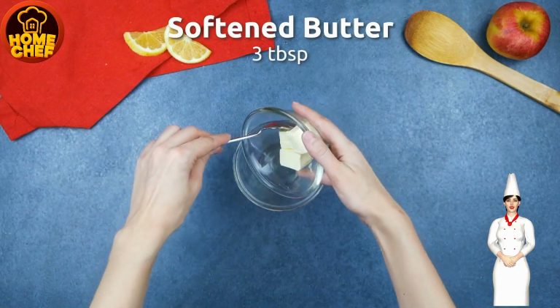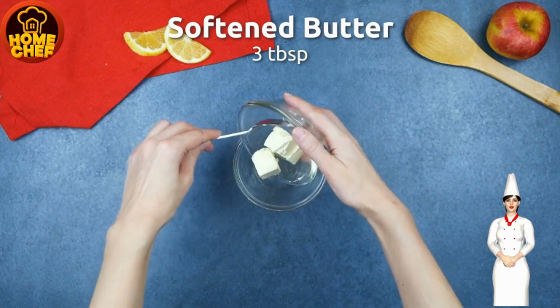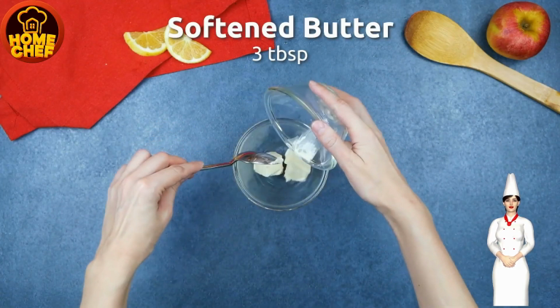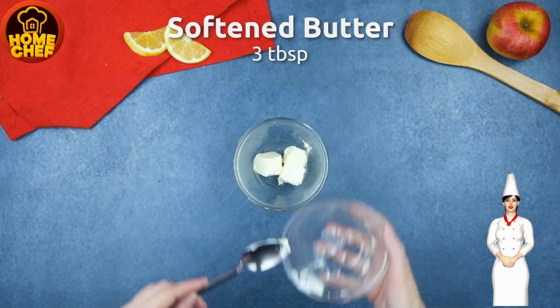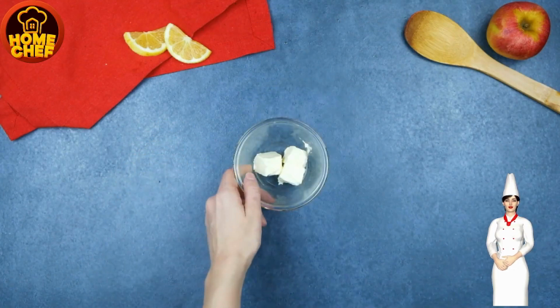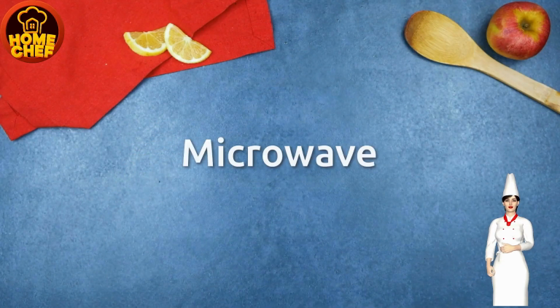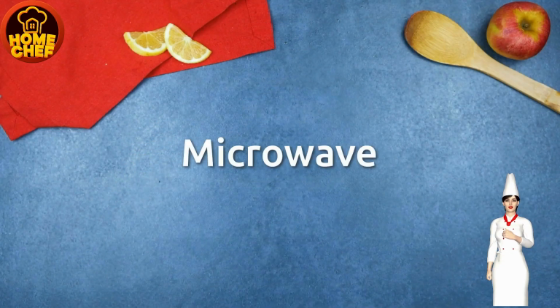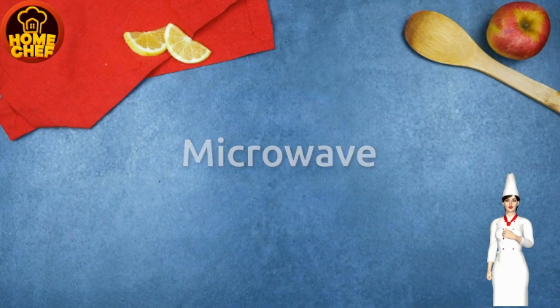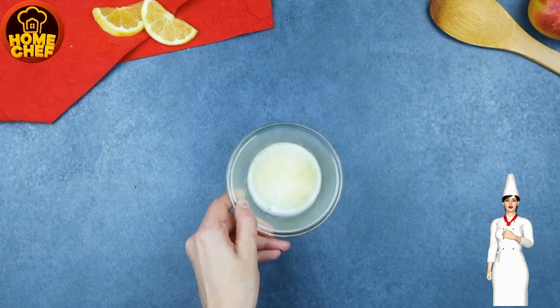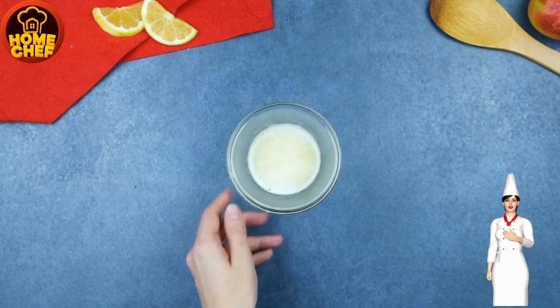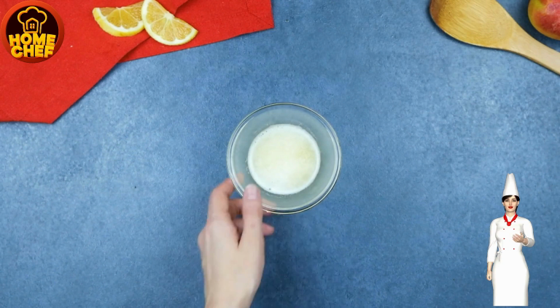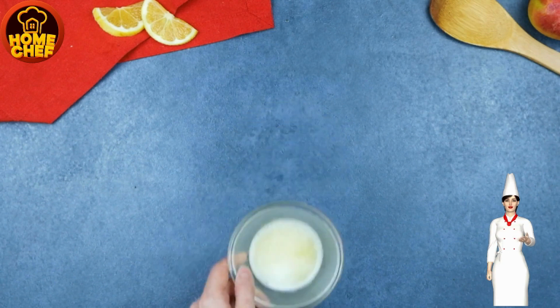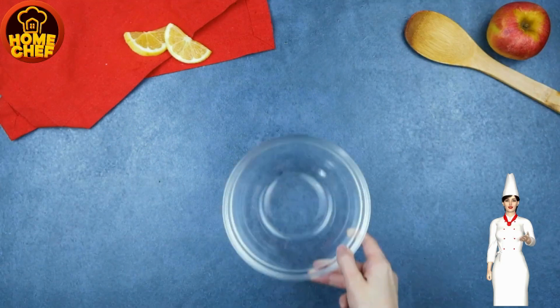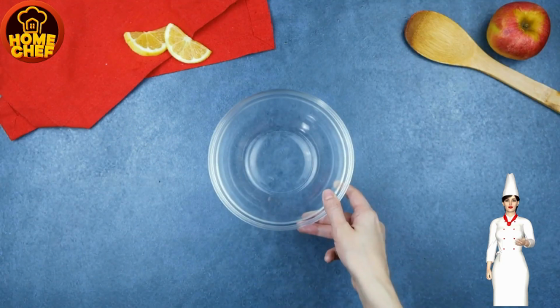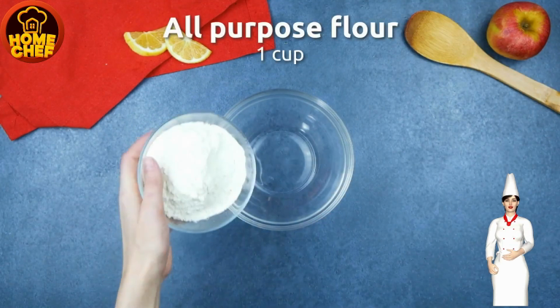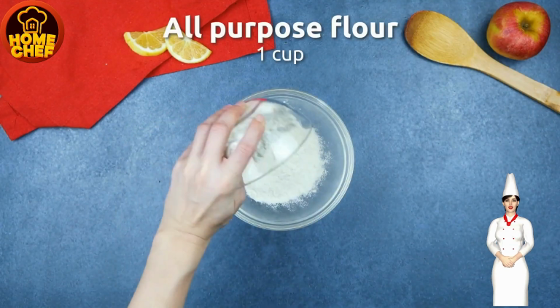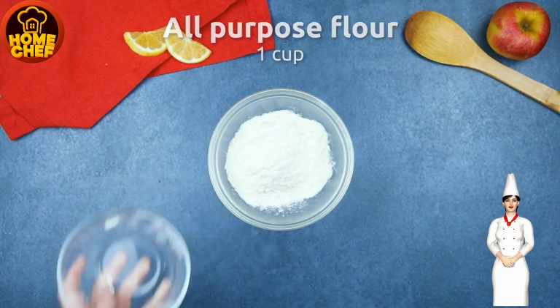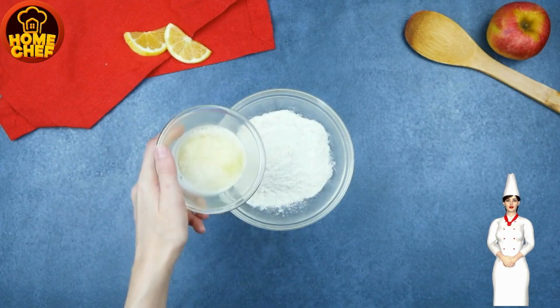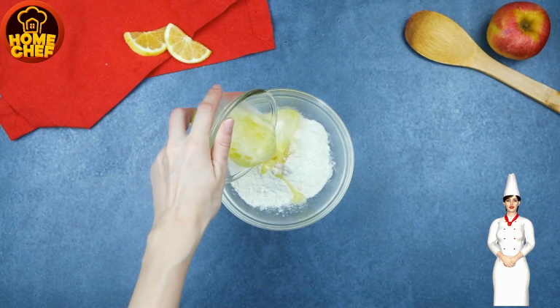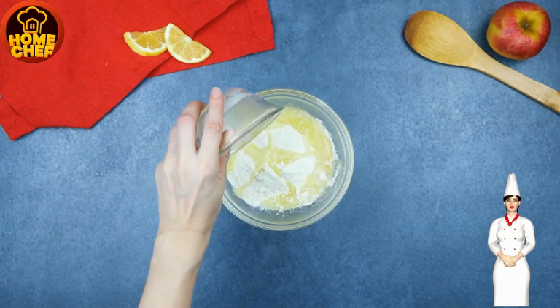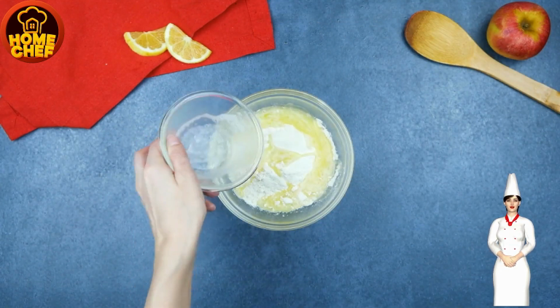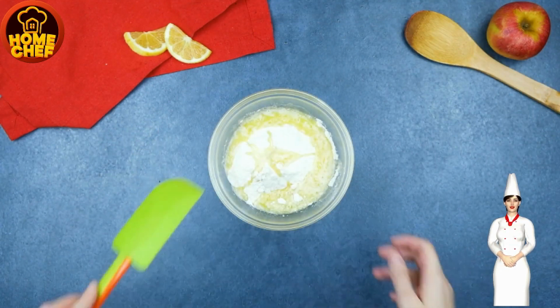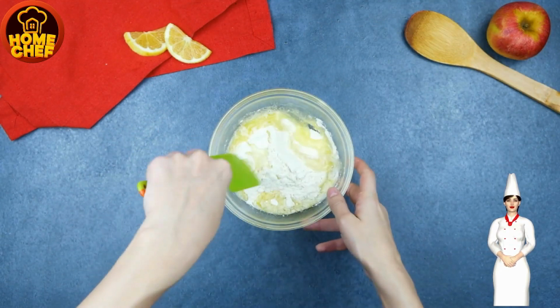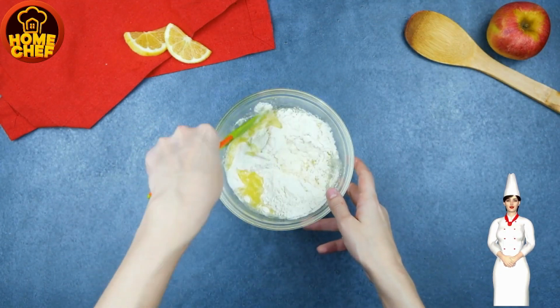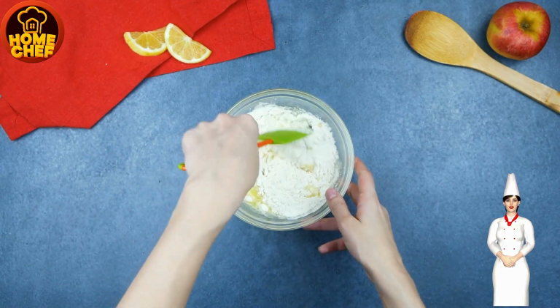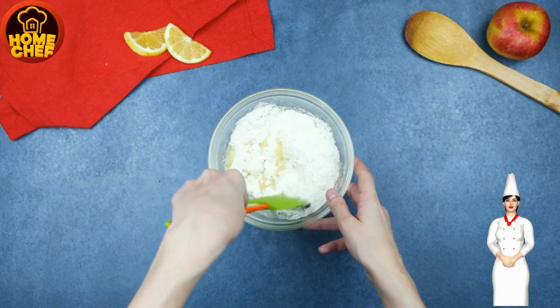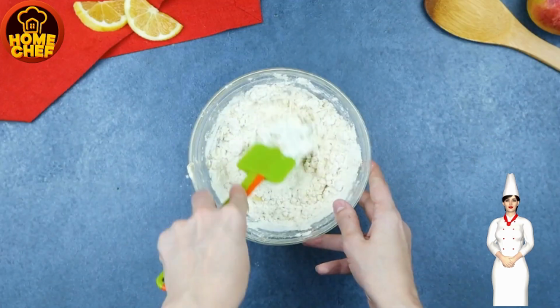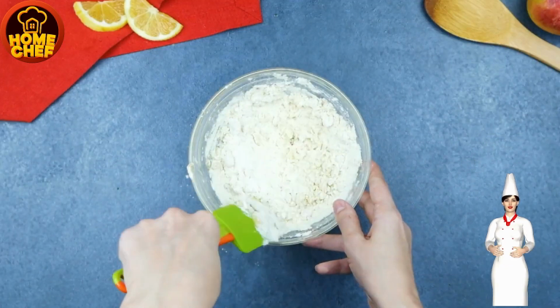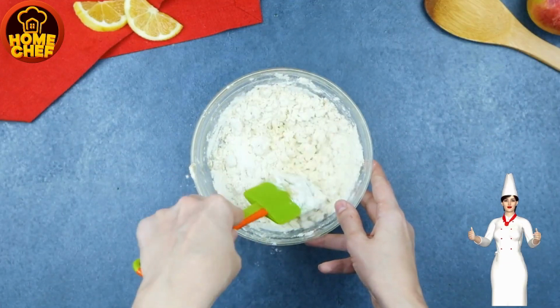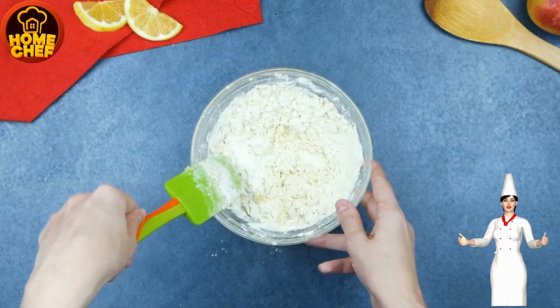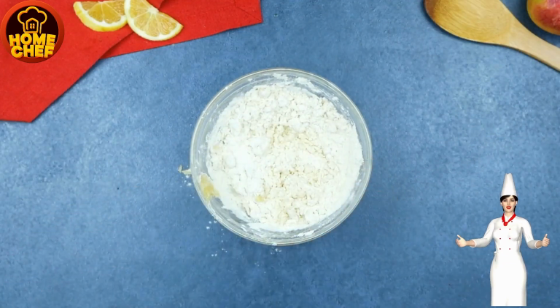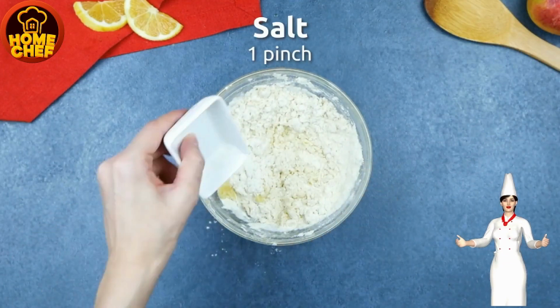Take a large bowl, add 80 grams of butter in it, now add 2 cups of flour in it, add 200 grams of yogurt, and mix it well, and combine all the ingredients together to form a shaggy mass of dough.